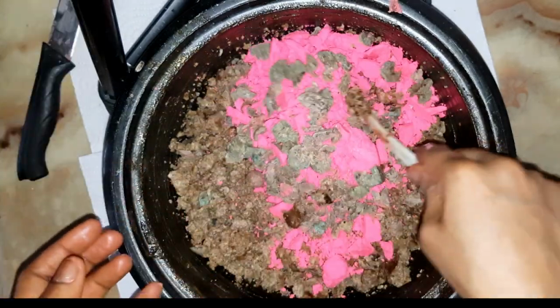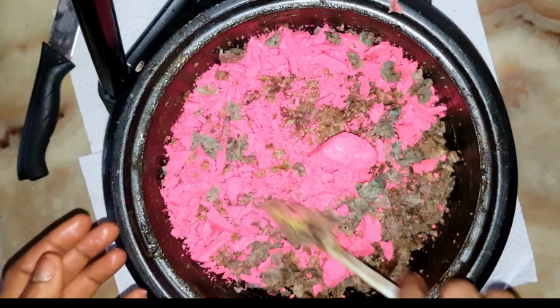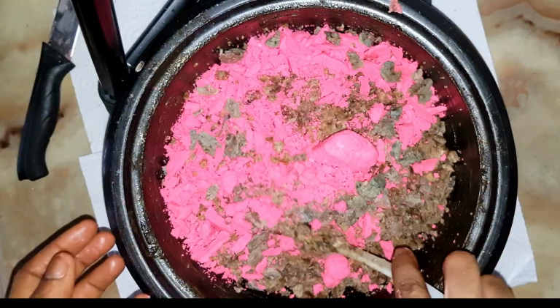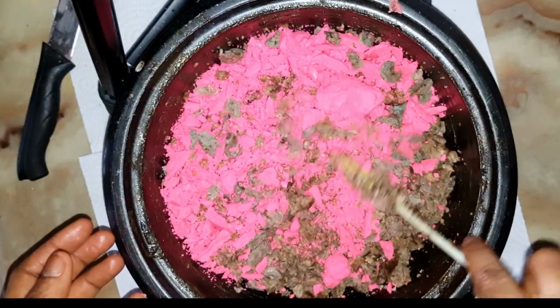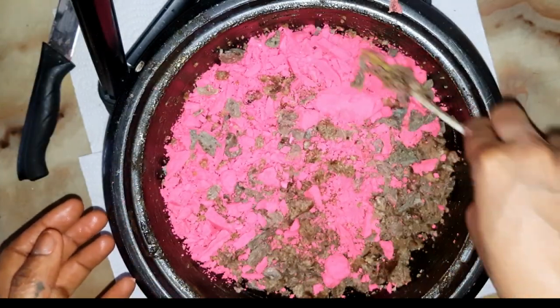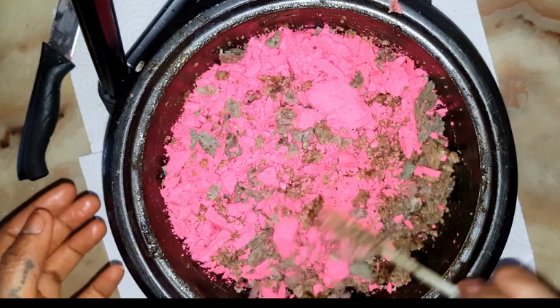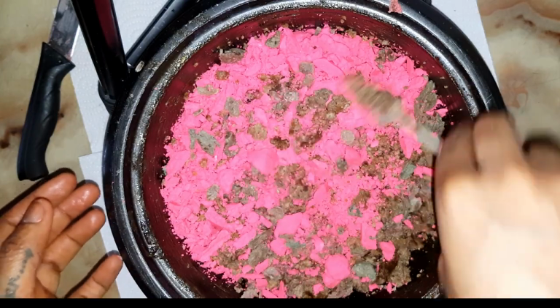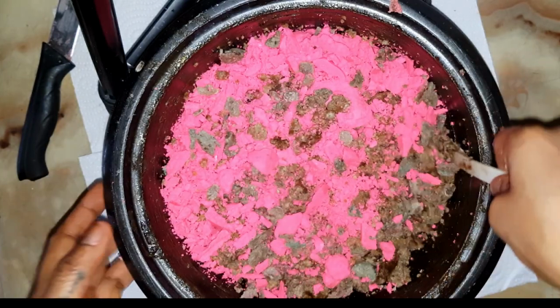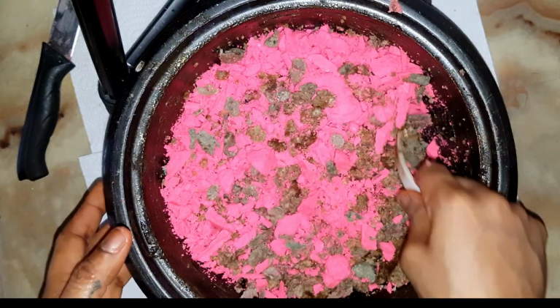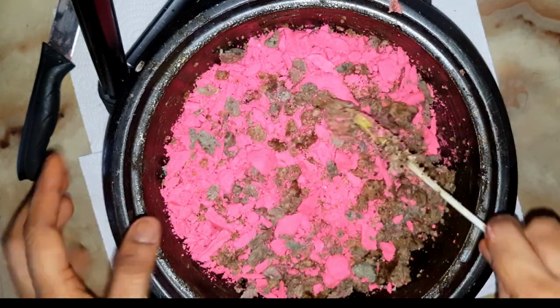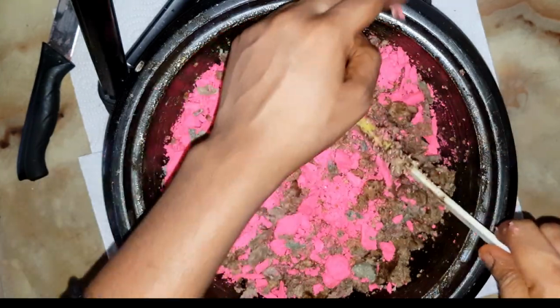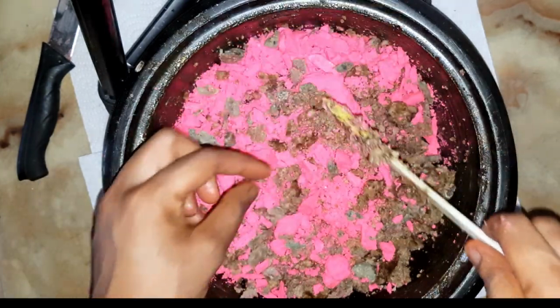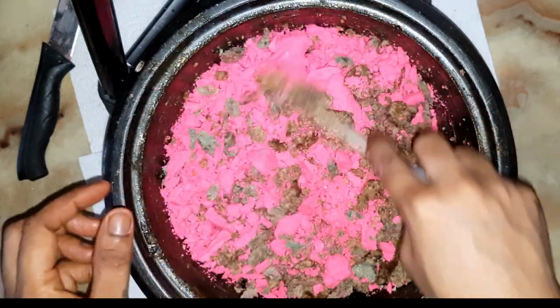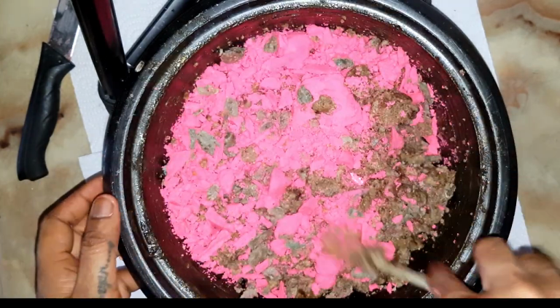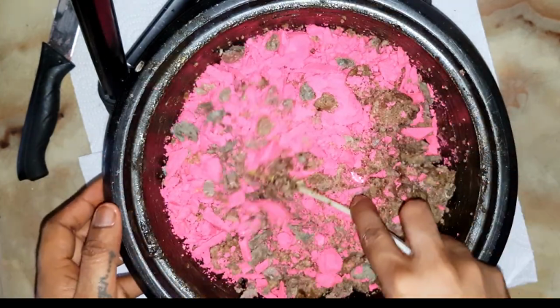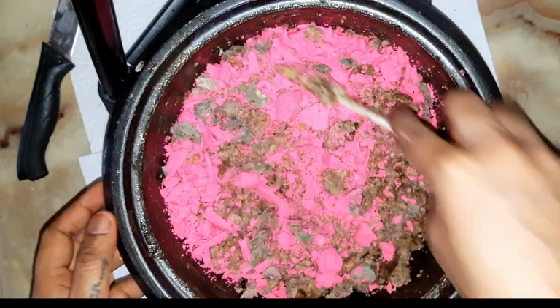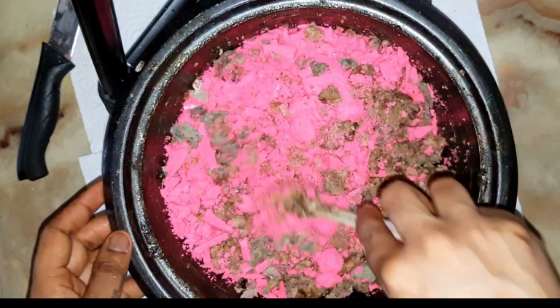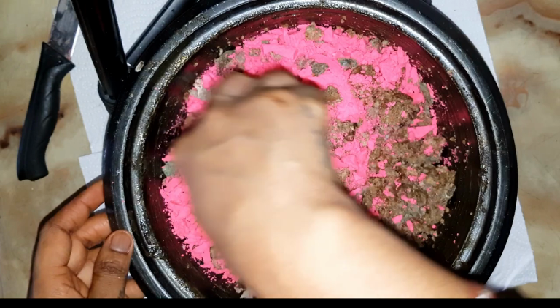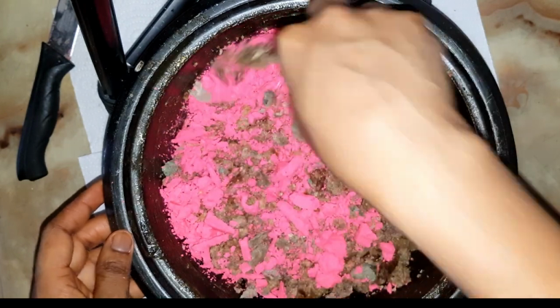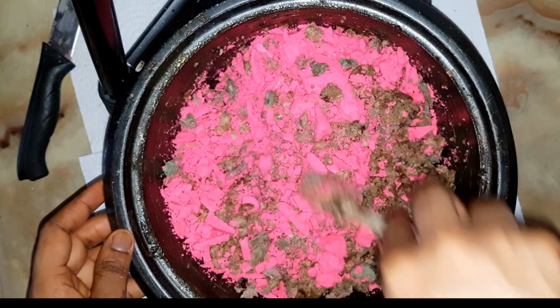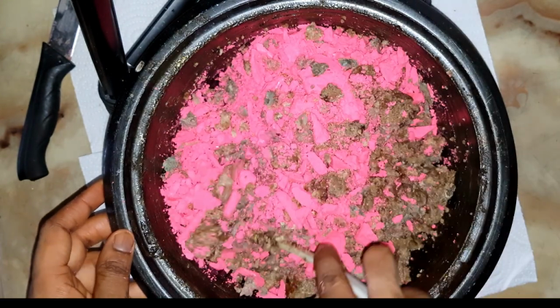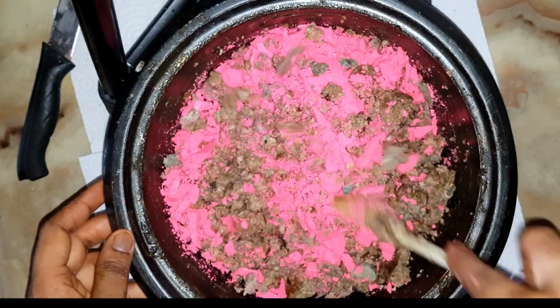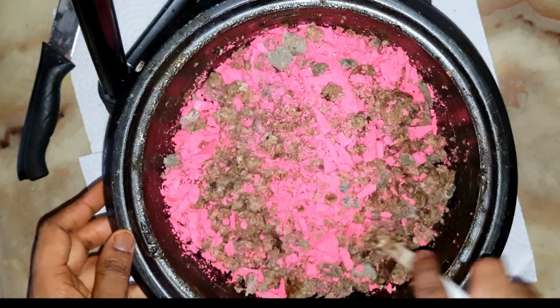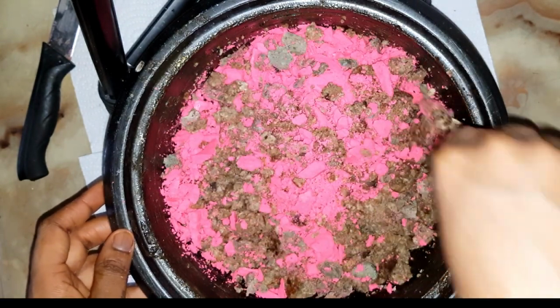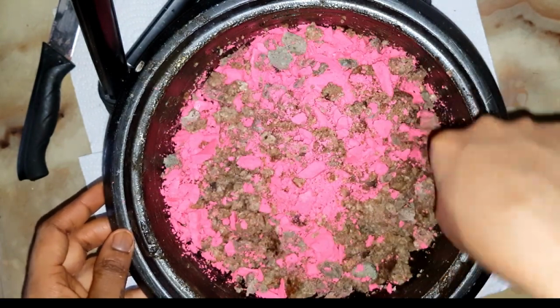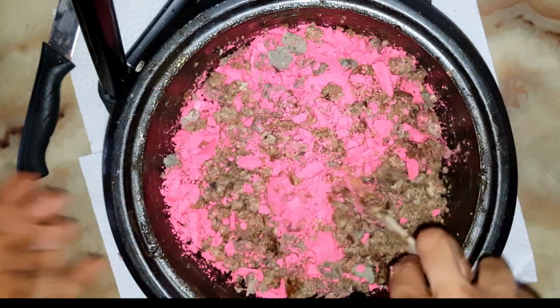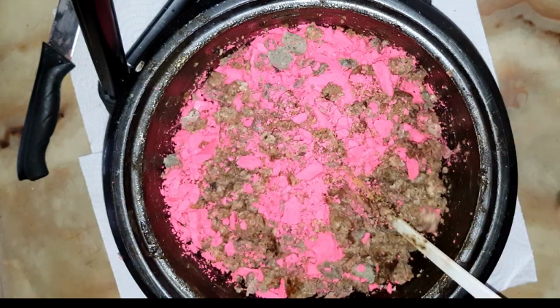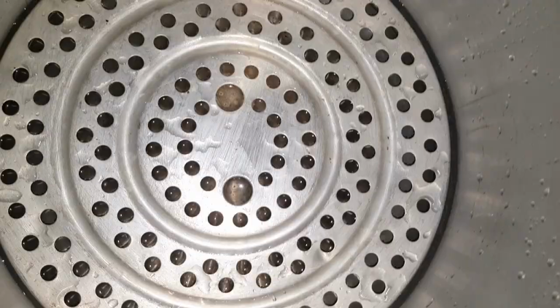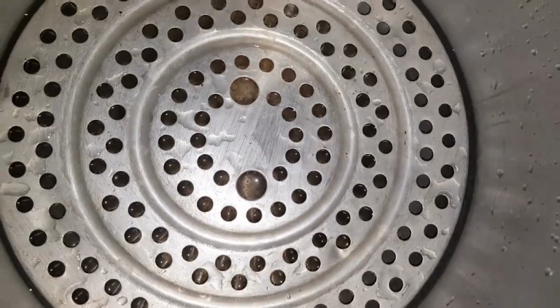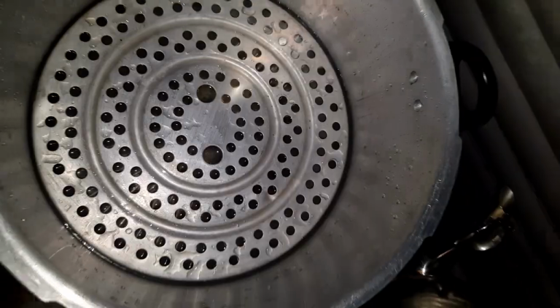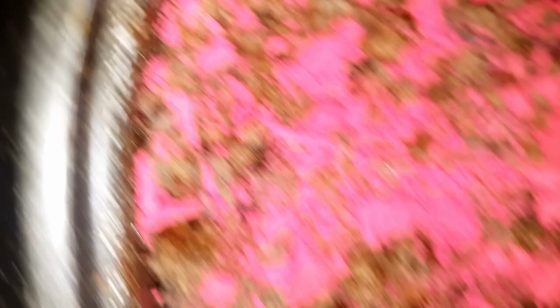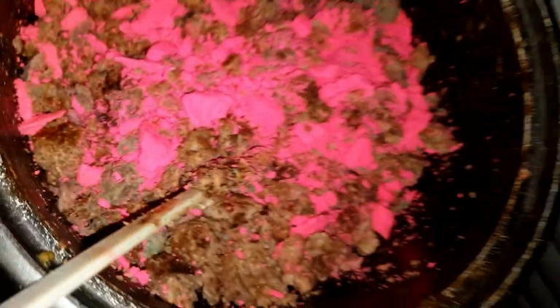Okay, so I have cut our soap into small chunks and now I'm just going to go to my double boiler.